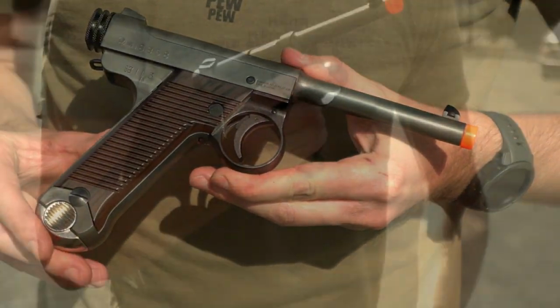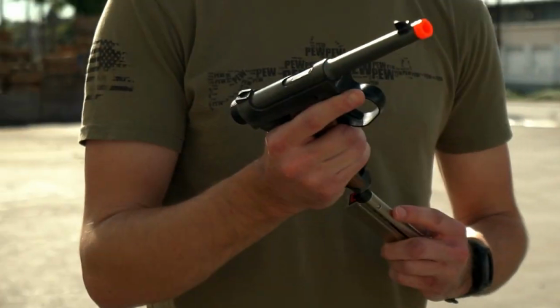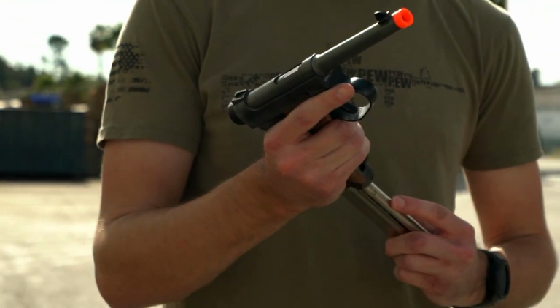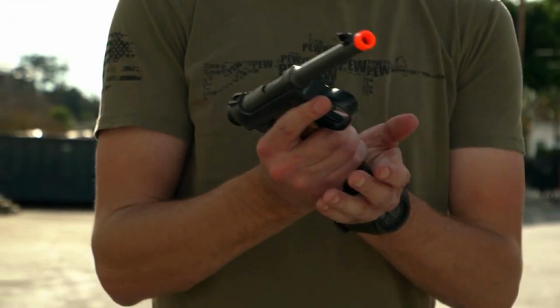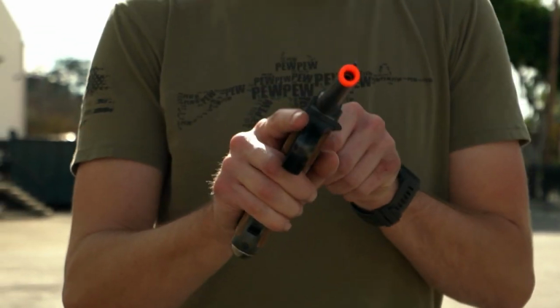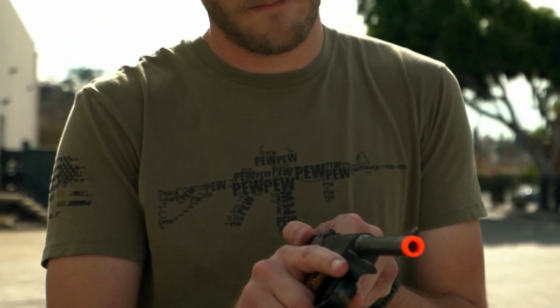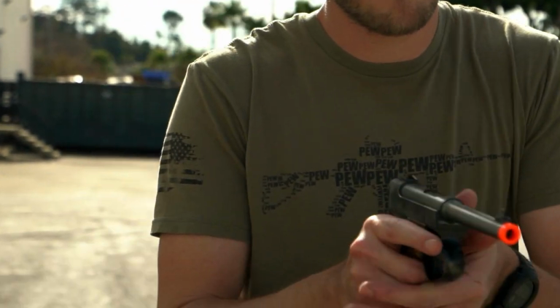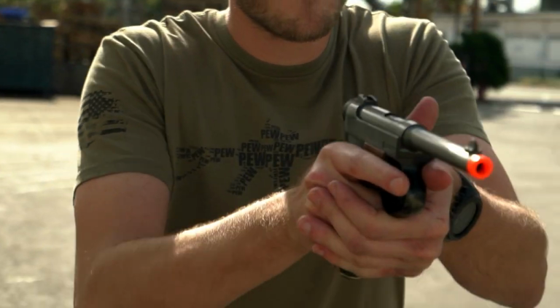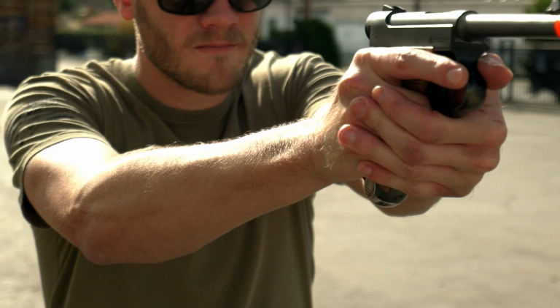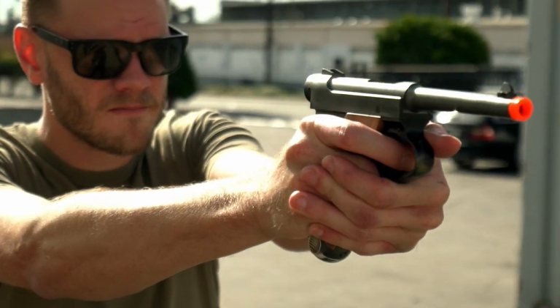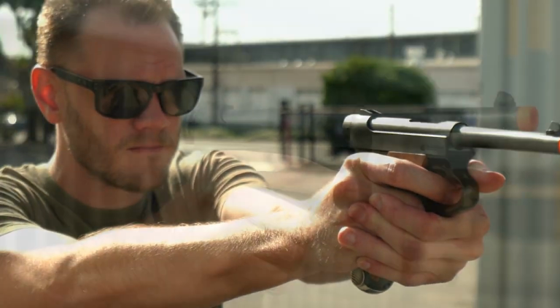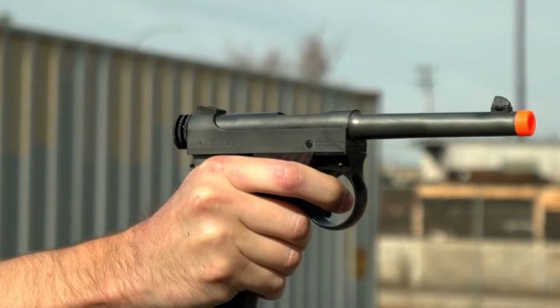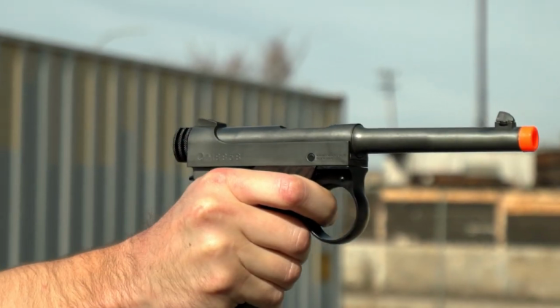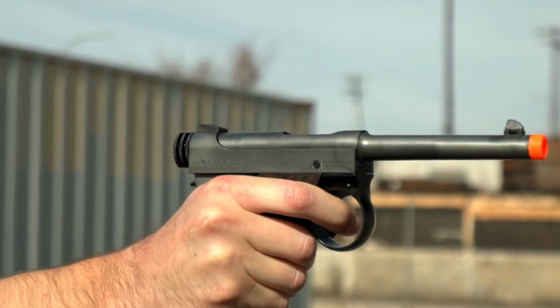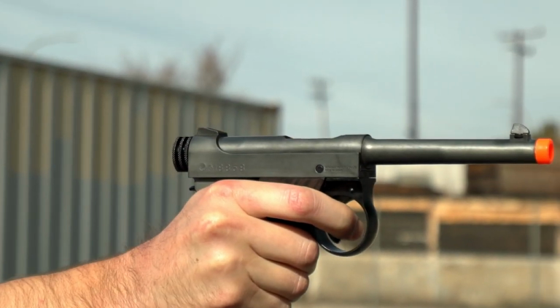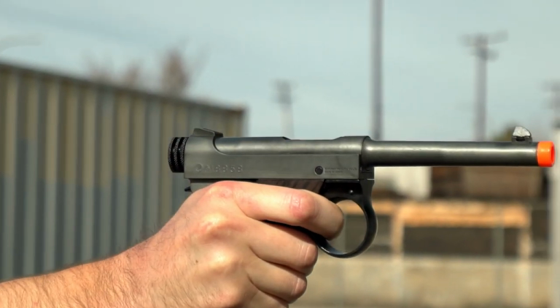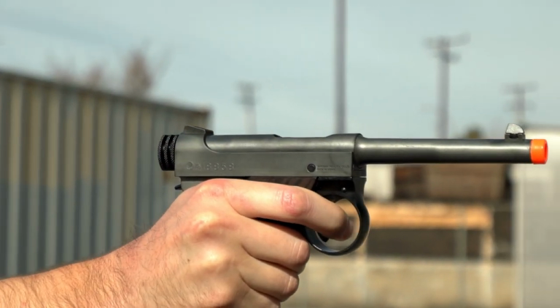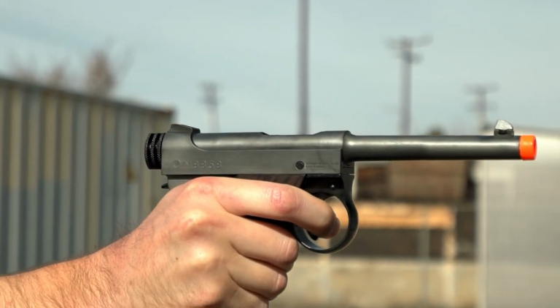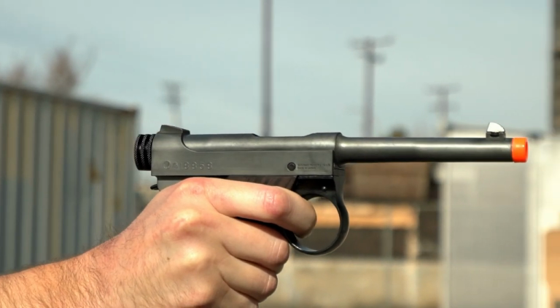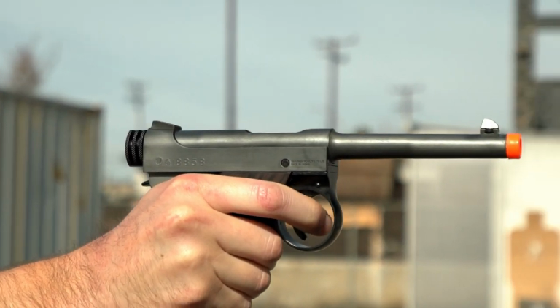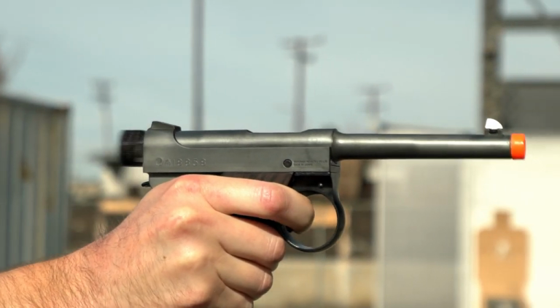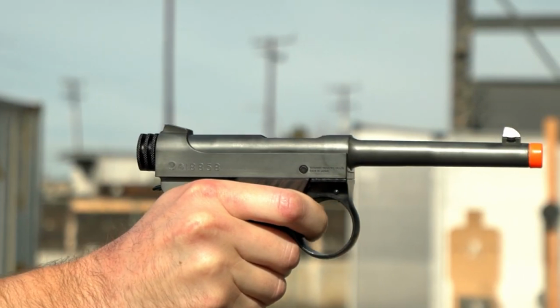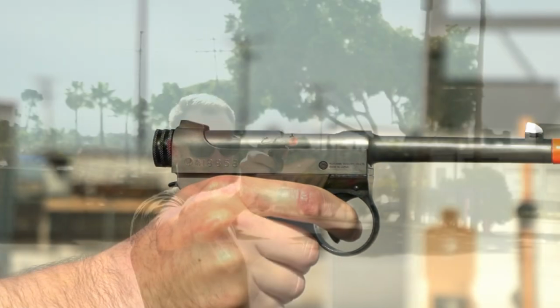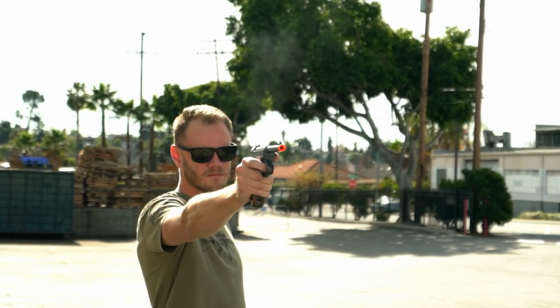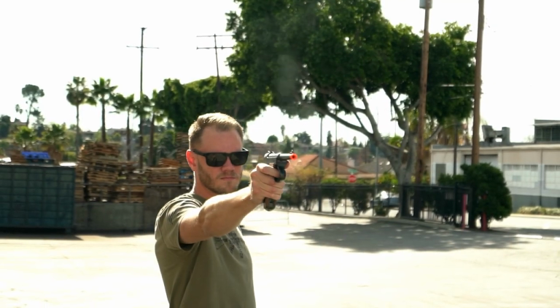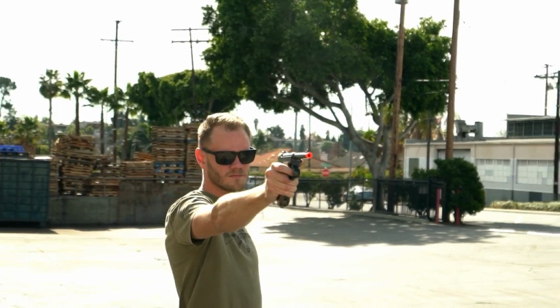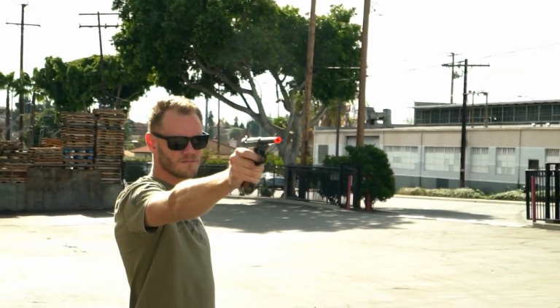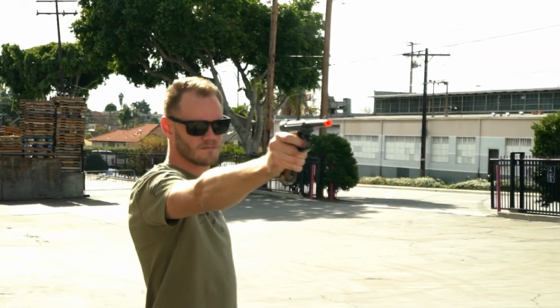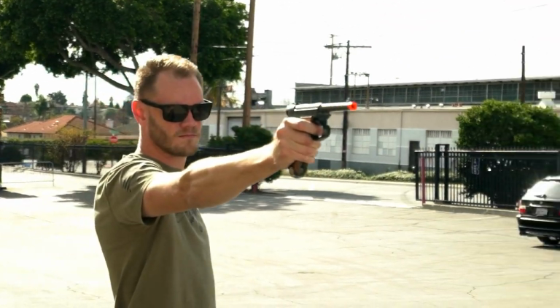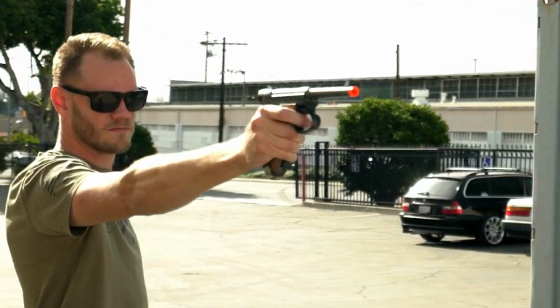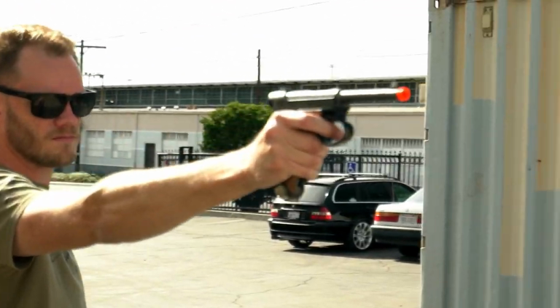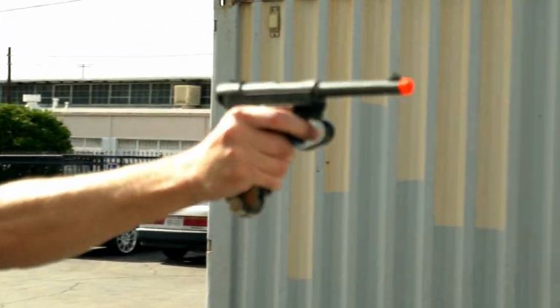With an 11-round magazine, these functional airsoft replicas feature an adjustable hop-up and realistic blowback action. Additional magazines are available for enthusiasts wishing to use these historical replicas on the battlefield.